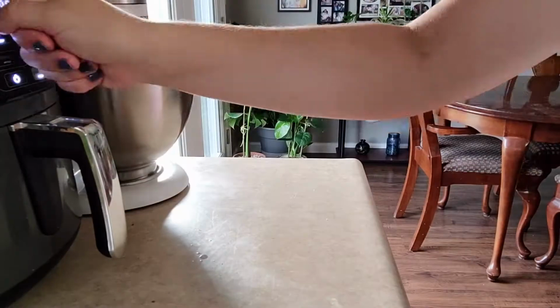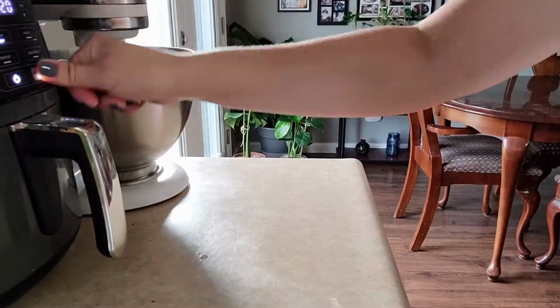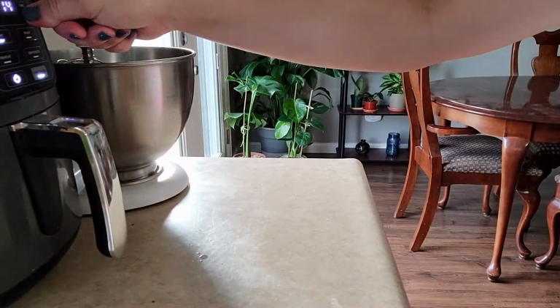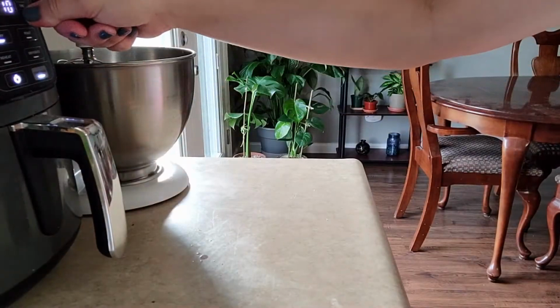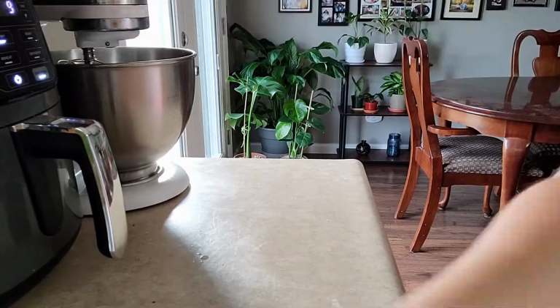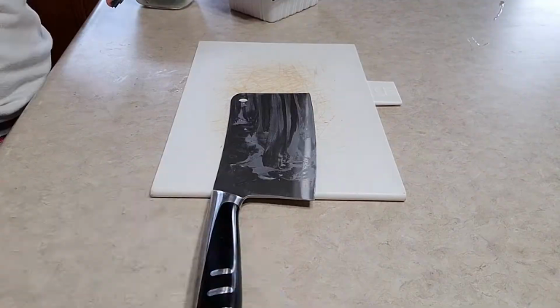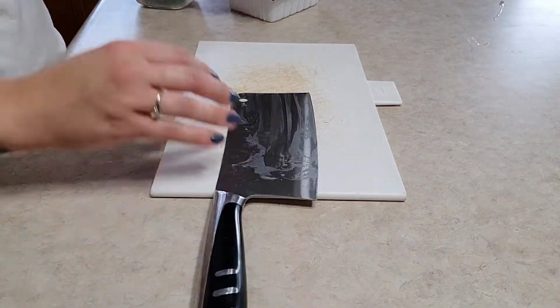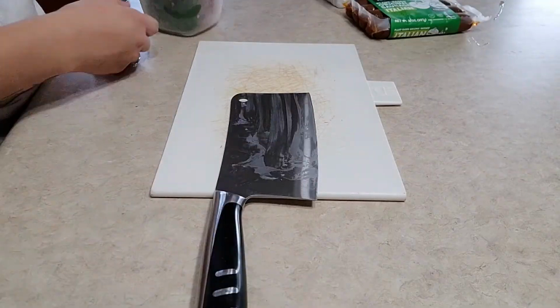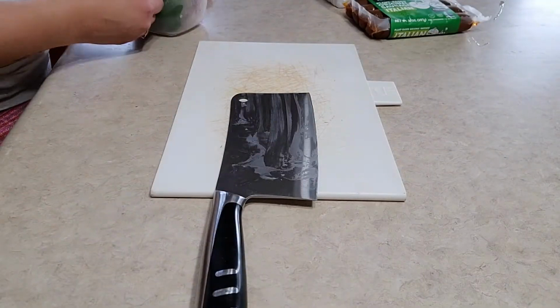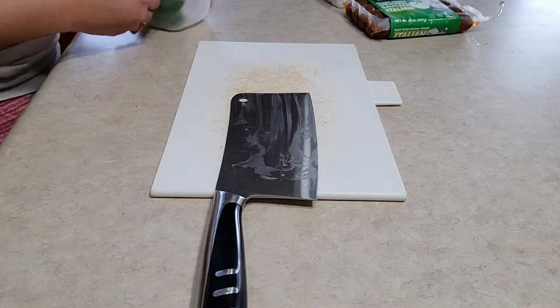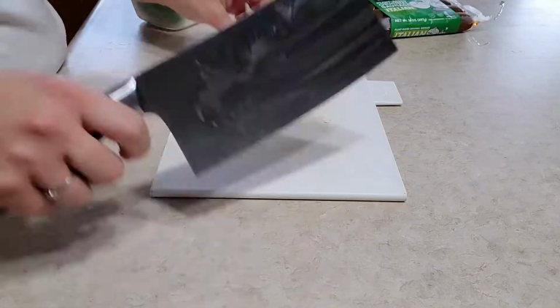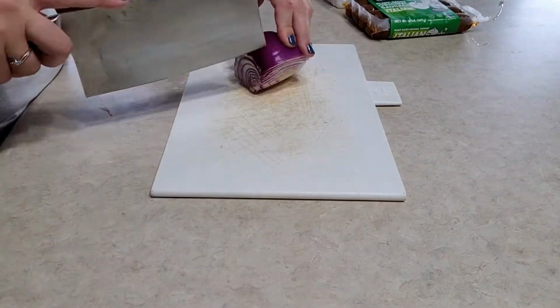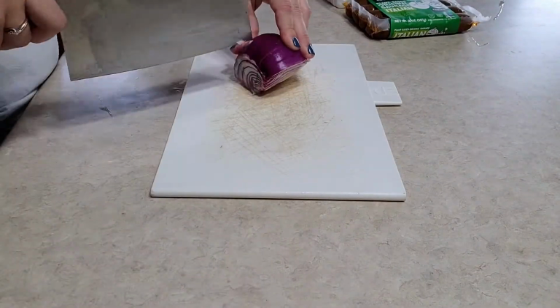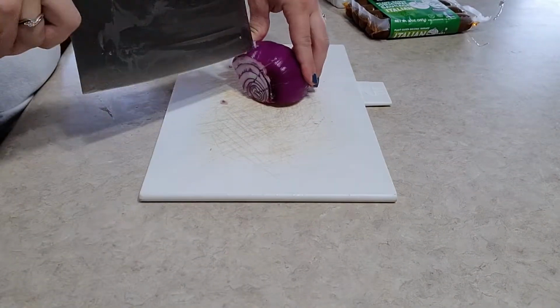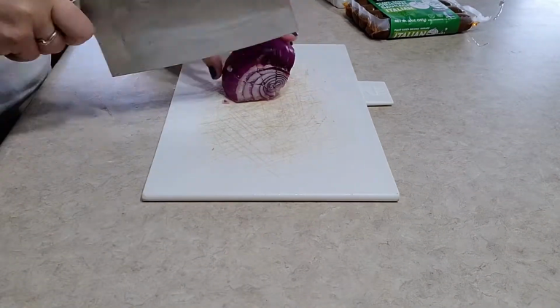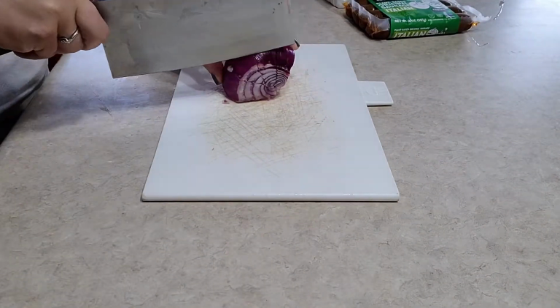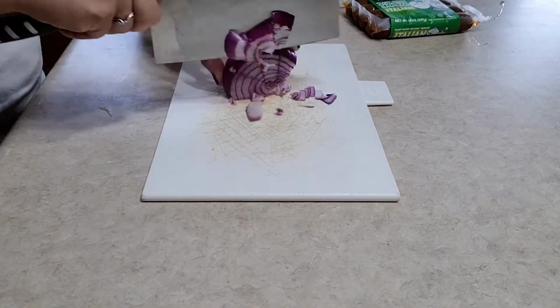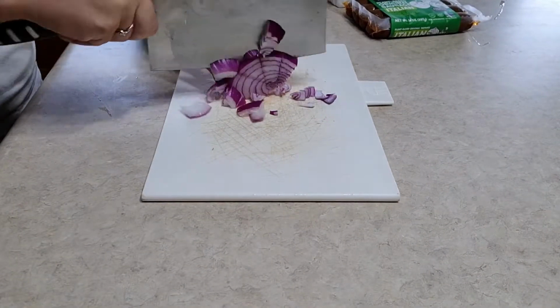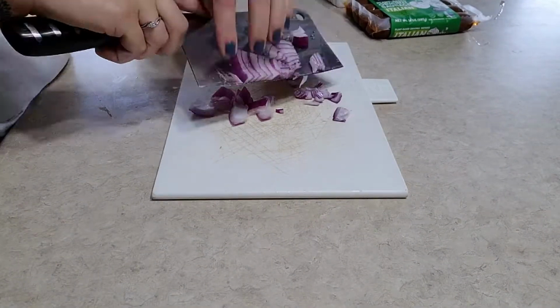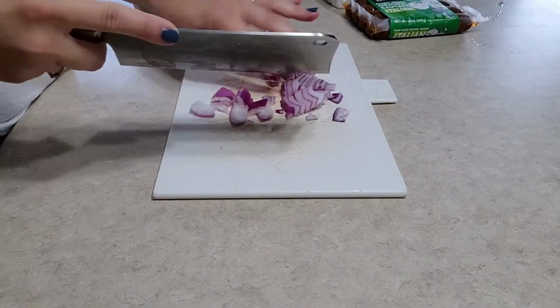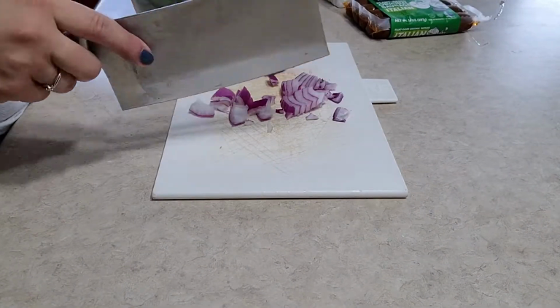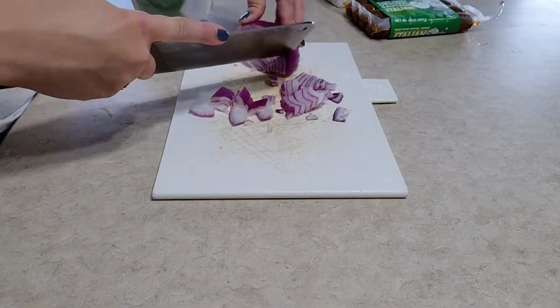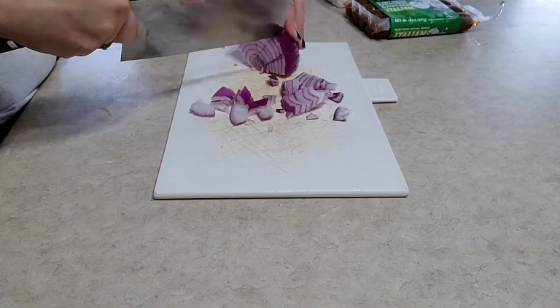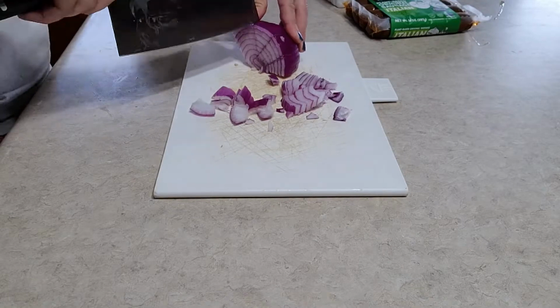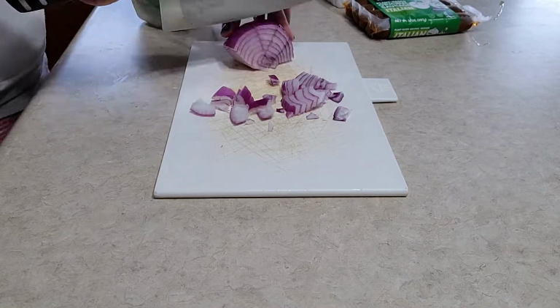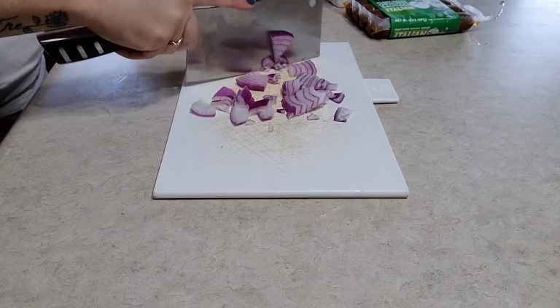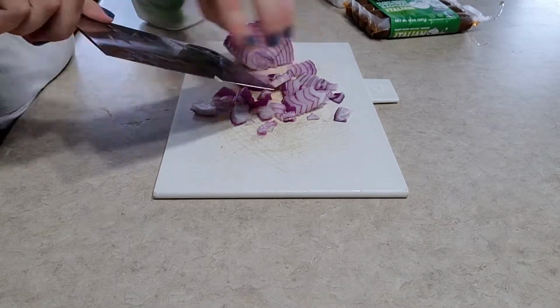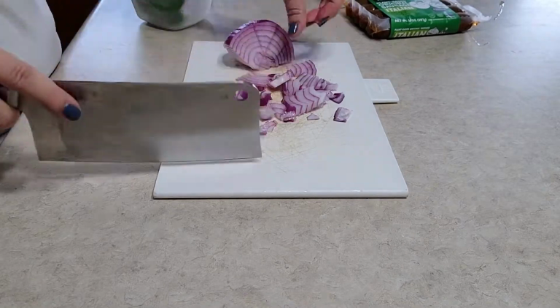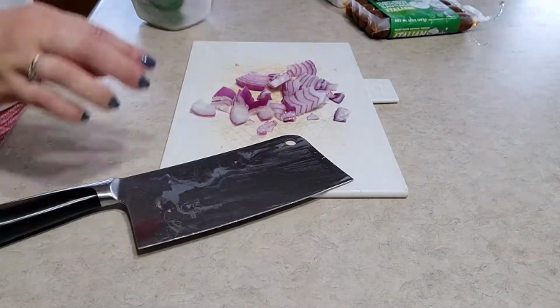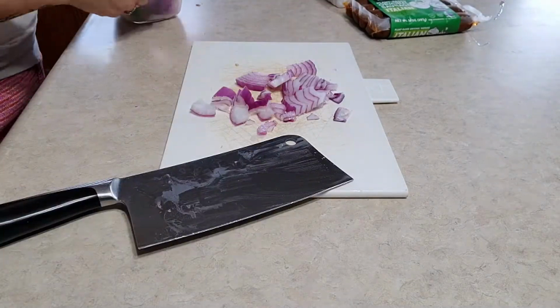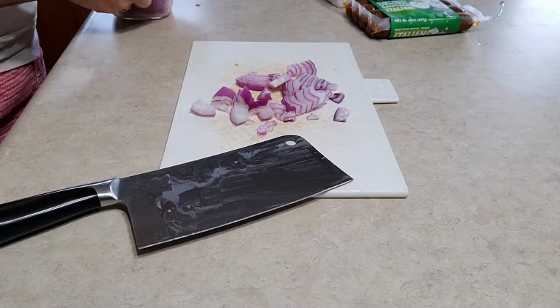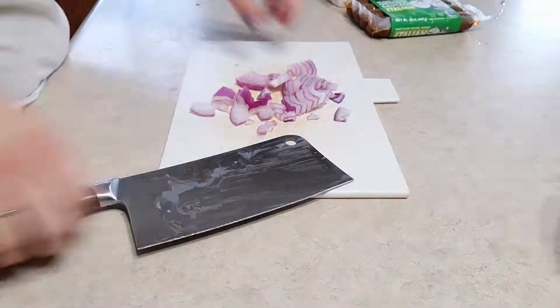First things first, I dice up a little potato and throw it into the air fryer for about 10 minutes to get it a little bit crispy and cooked while I'm preparing everything else.